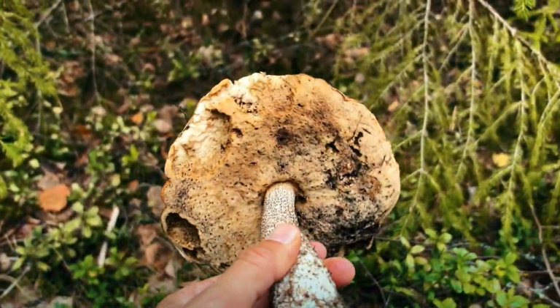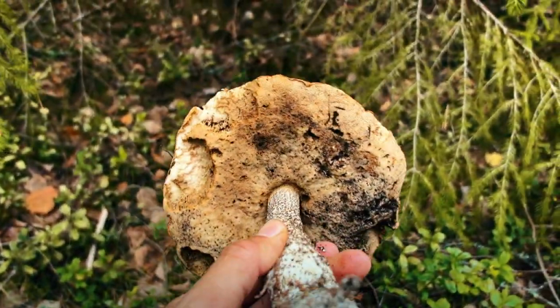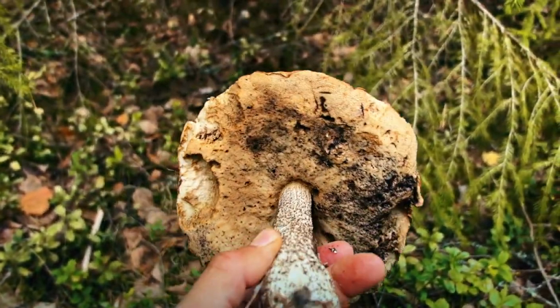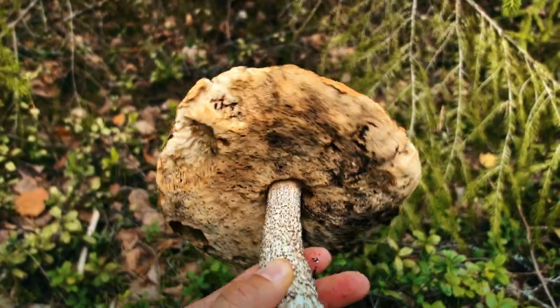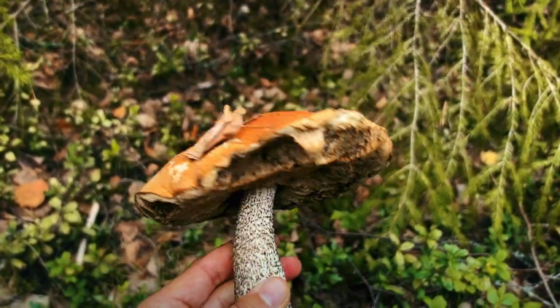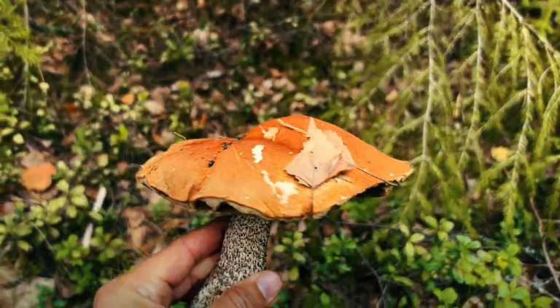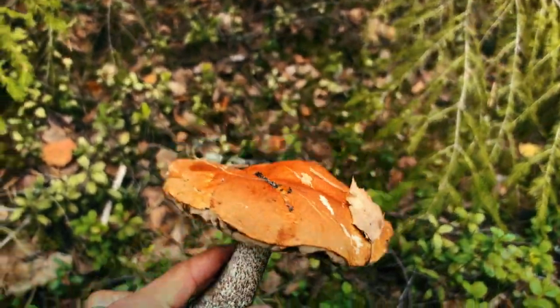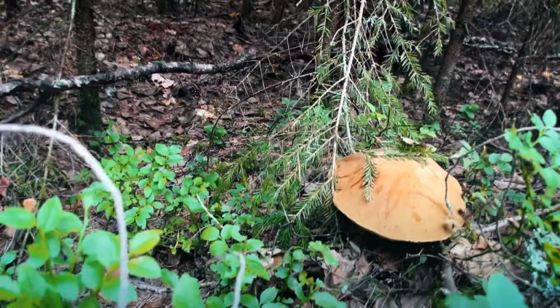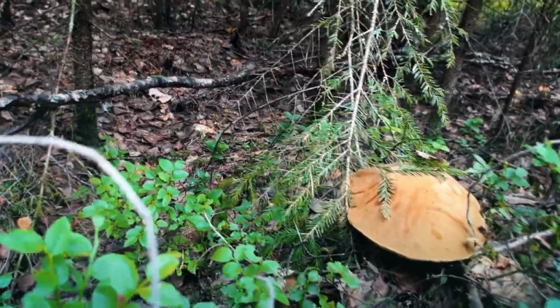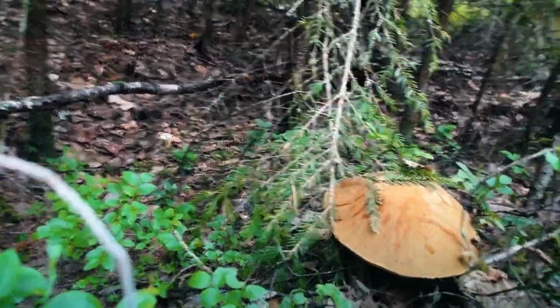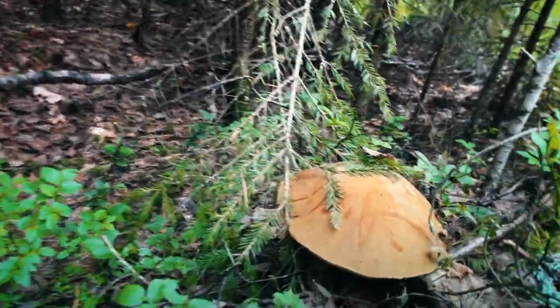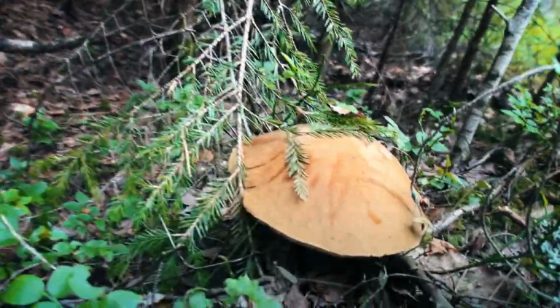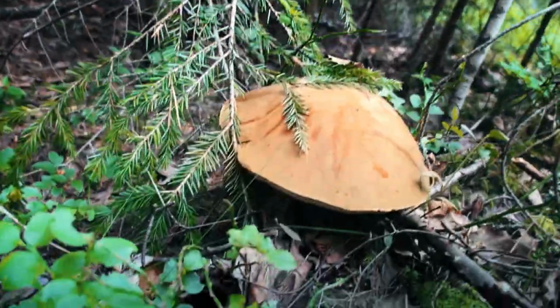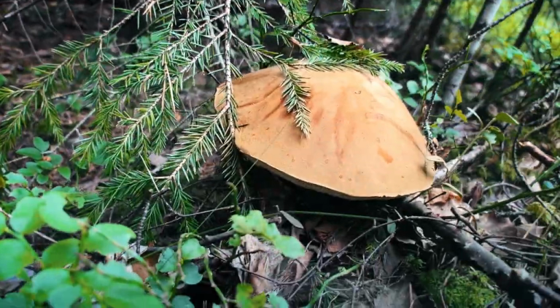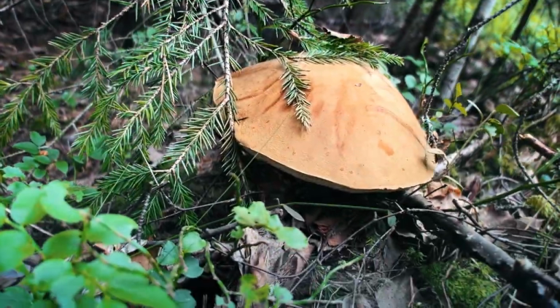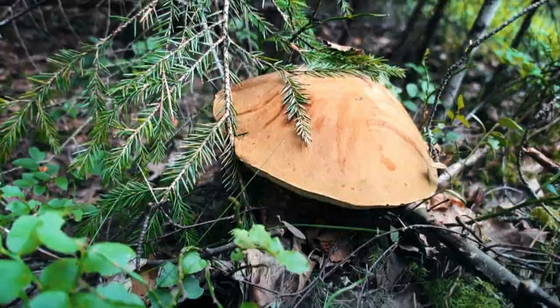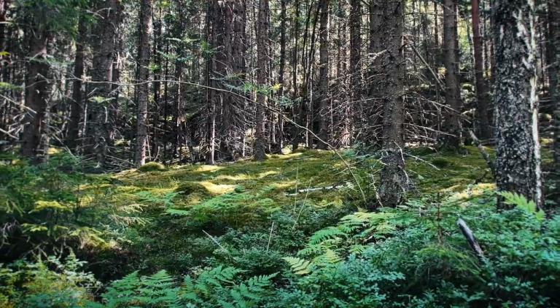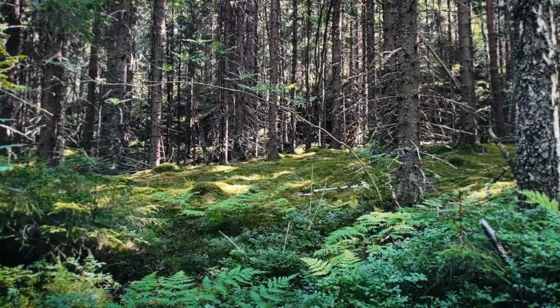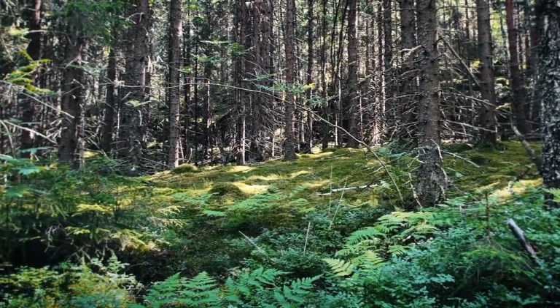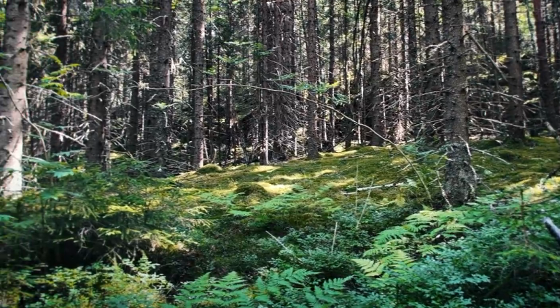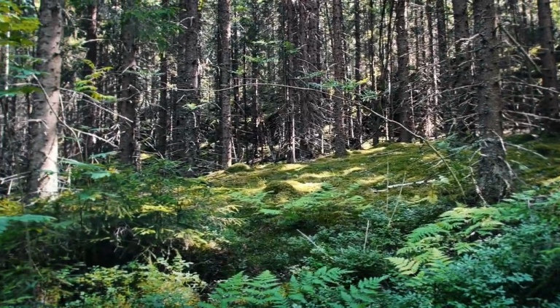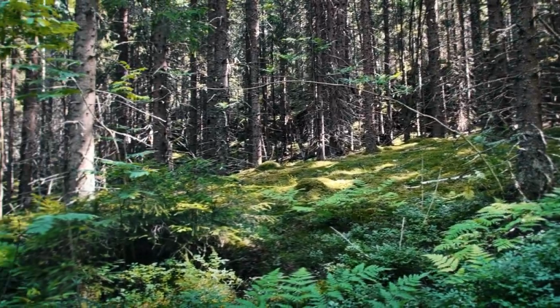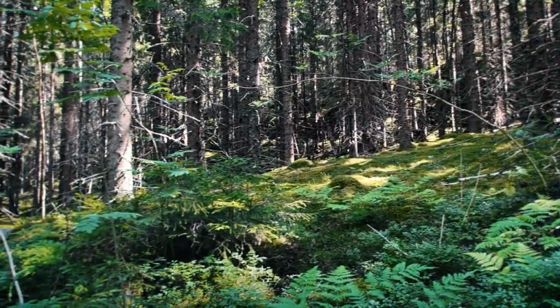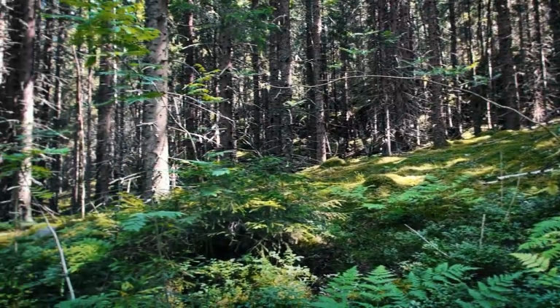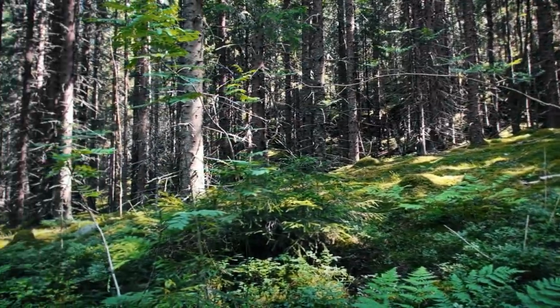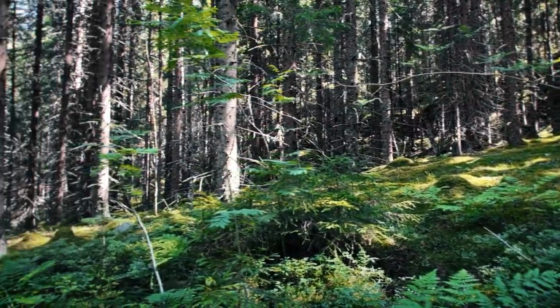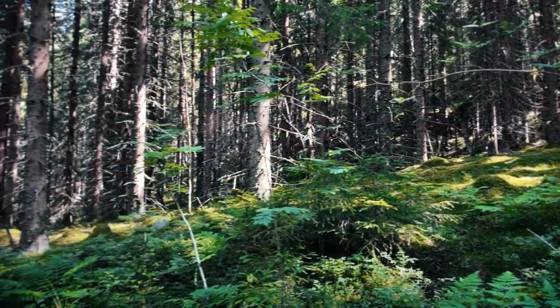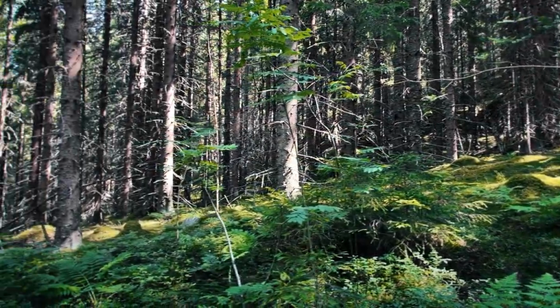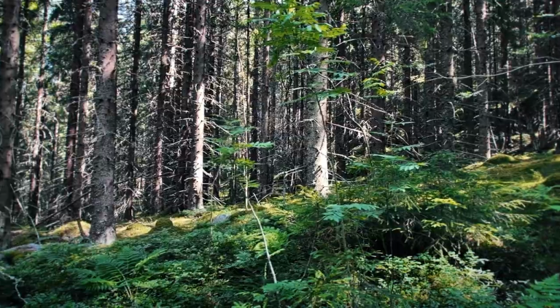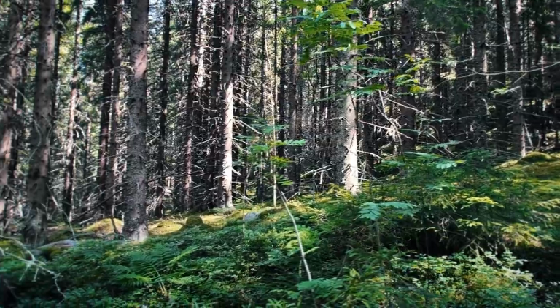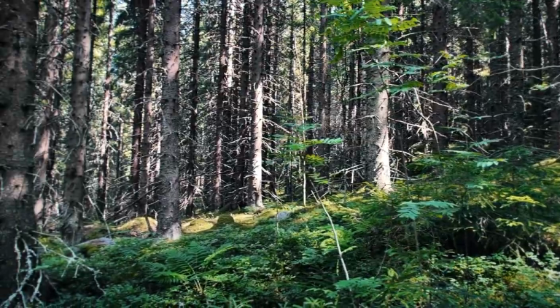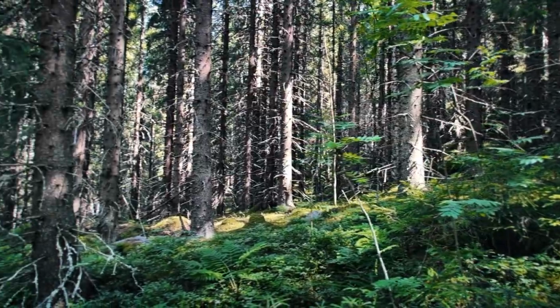Another orange birch bolete — another big one here. I don't know if you can see this, but to my eyes it just looks like a magical setting.